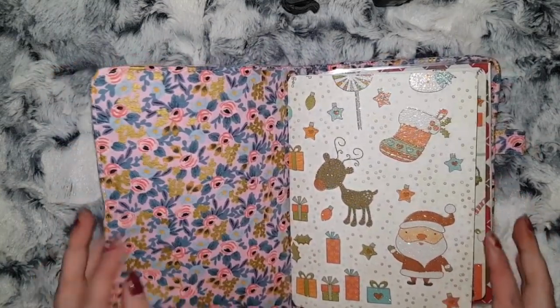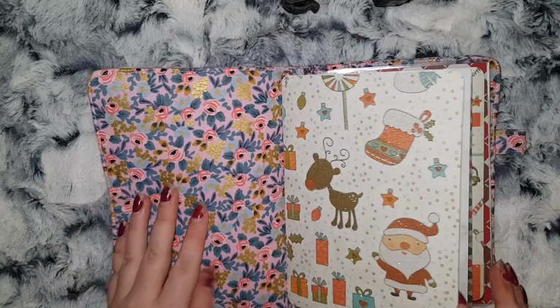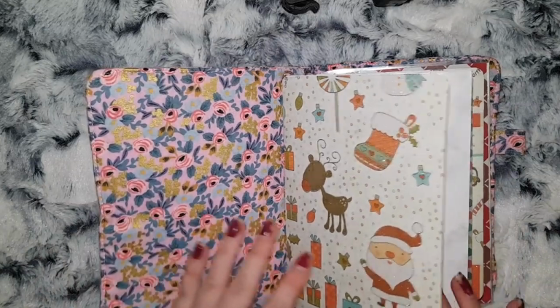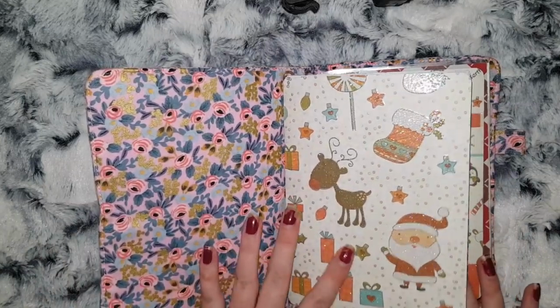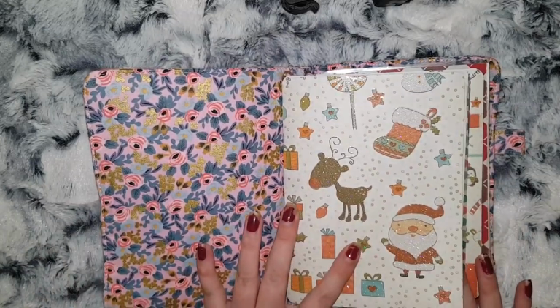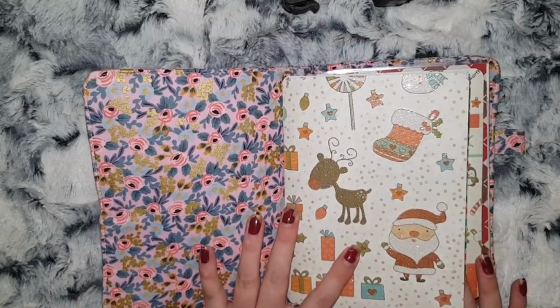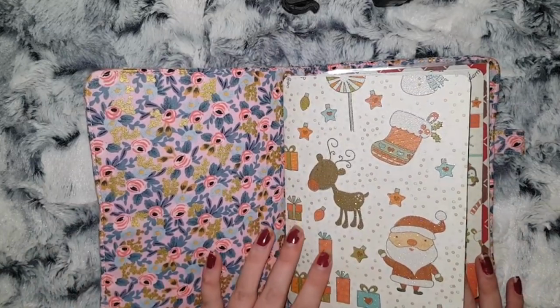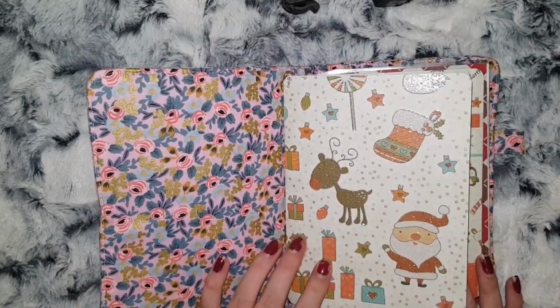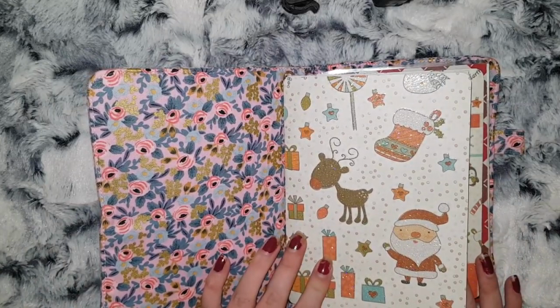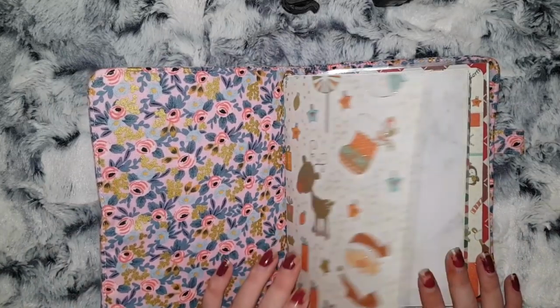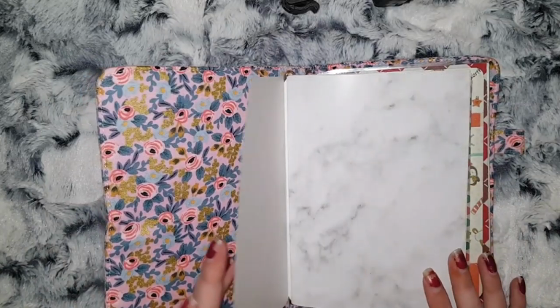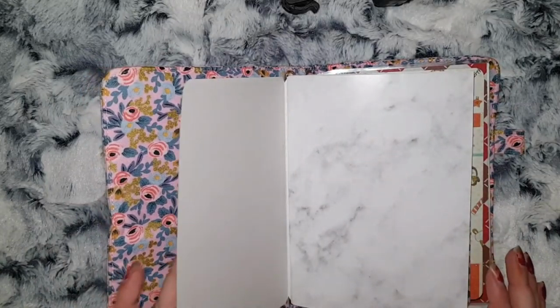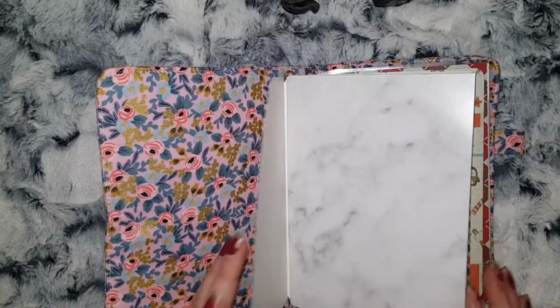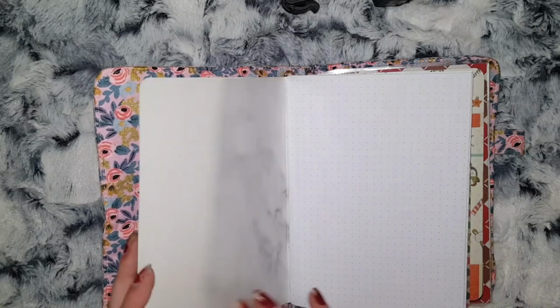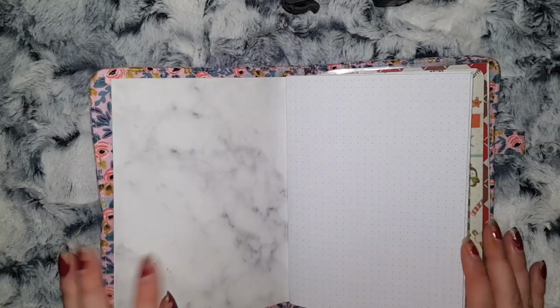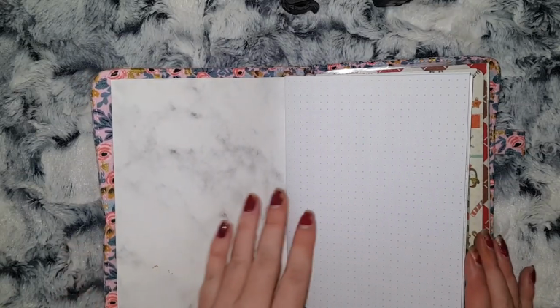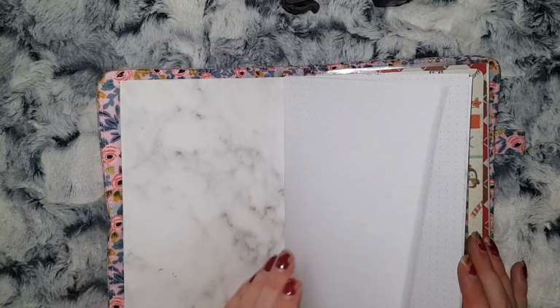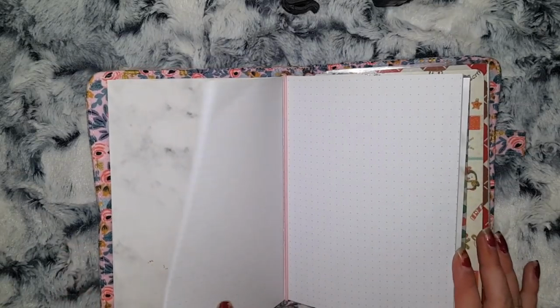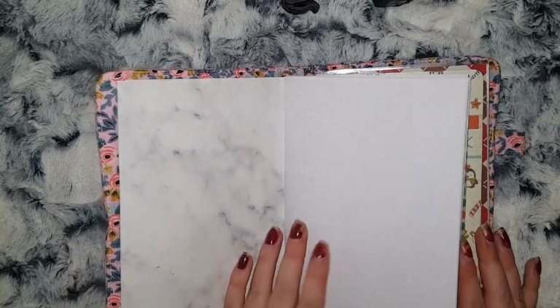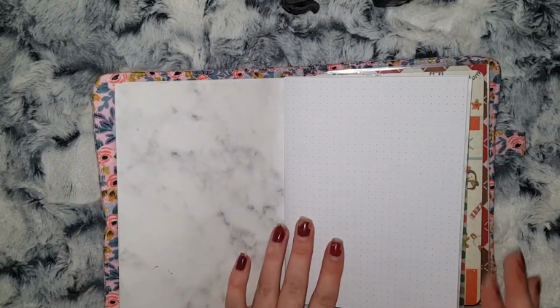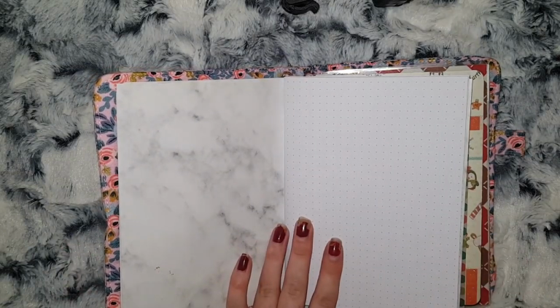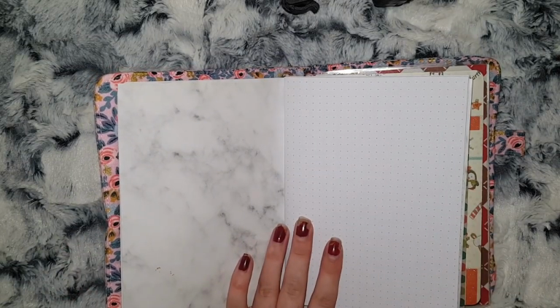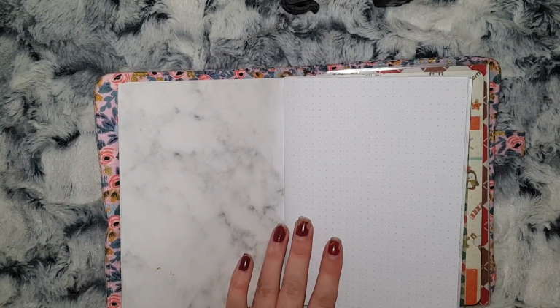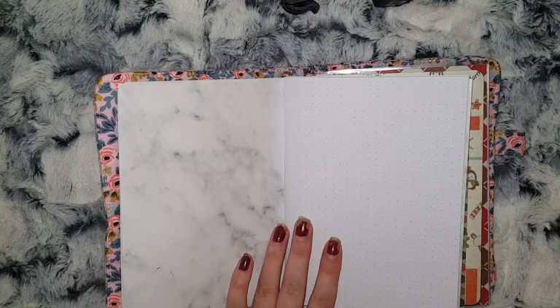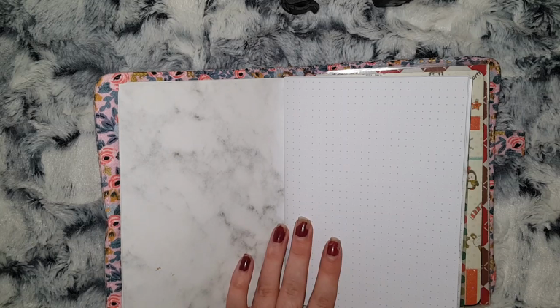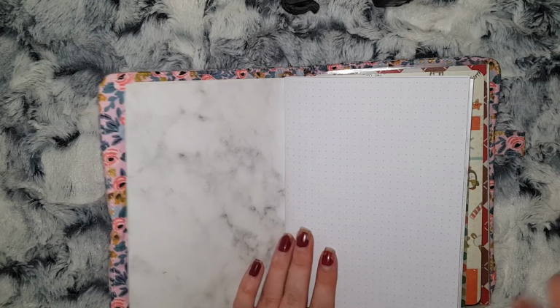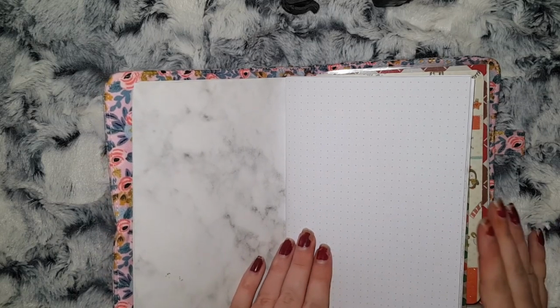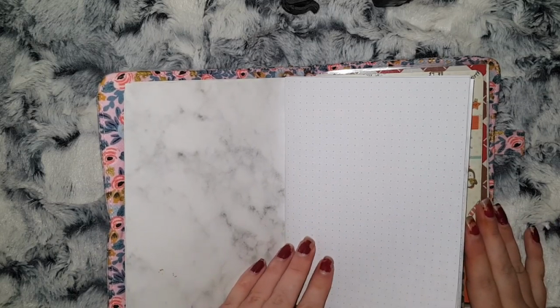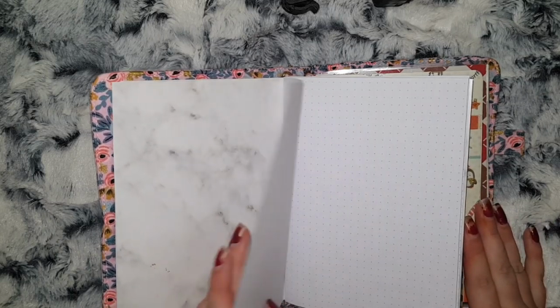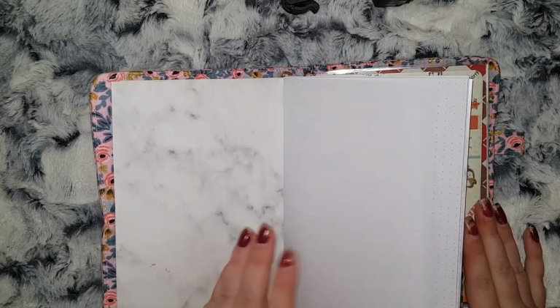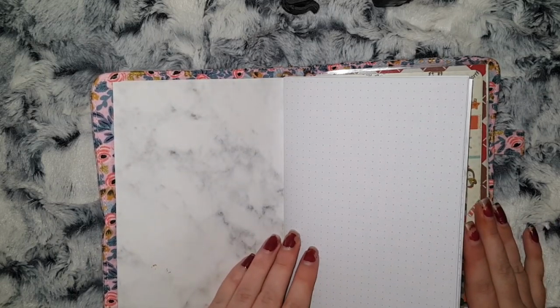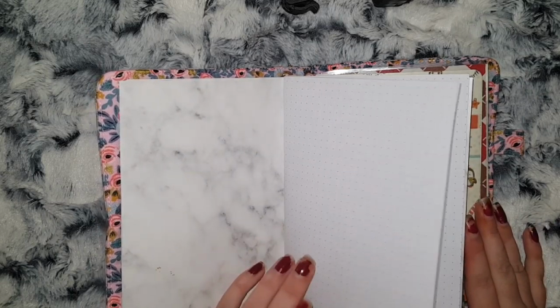These dashboards came from my planner friend Sam. For monthlies, I have a dot grid because I'm going to try and do my own way of laying out the monthlies in here.